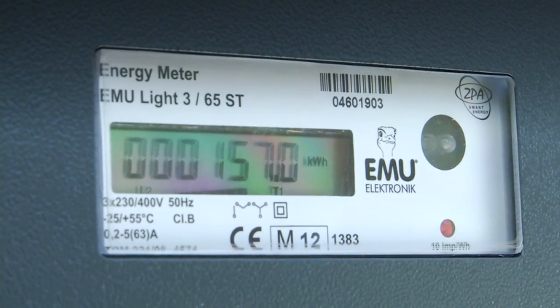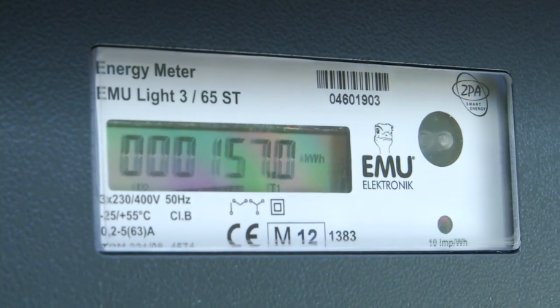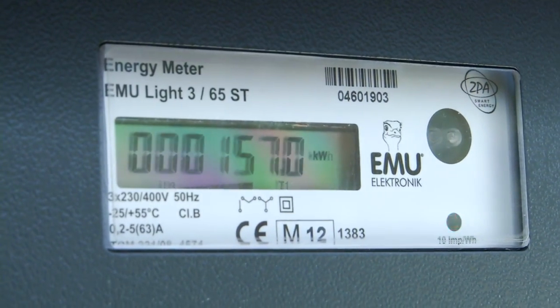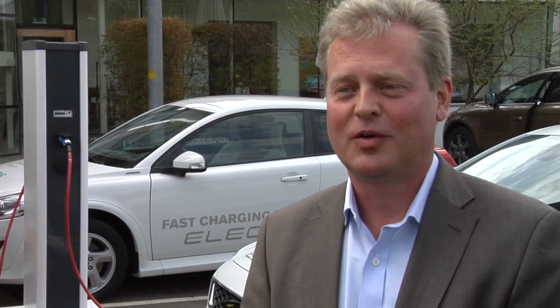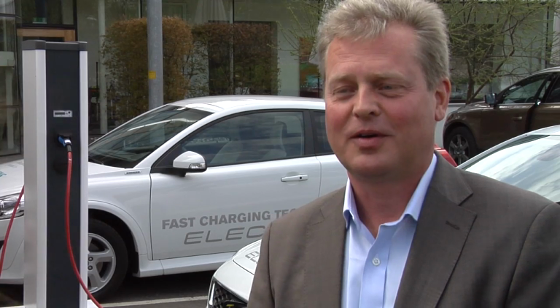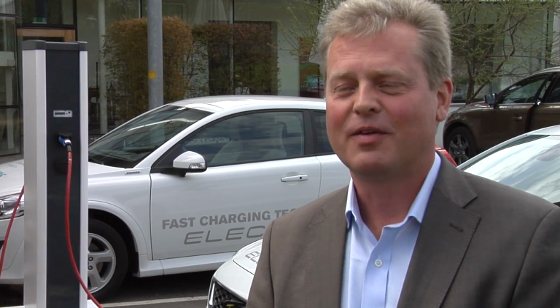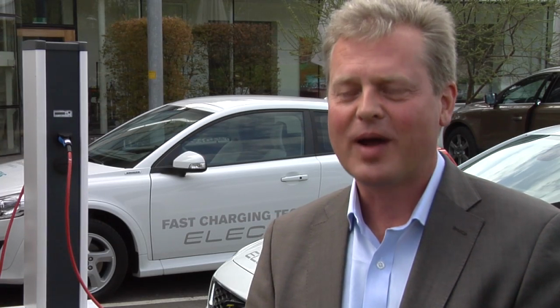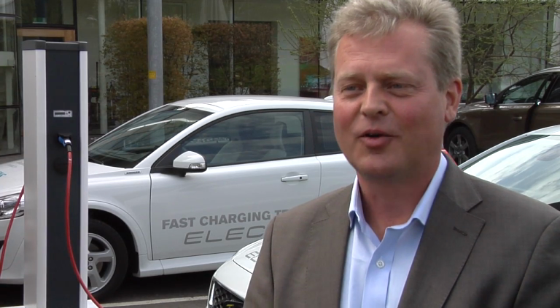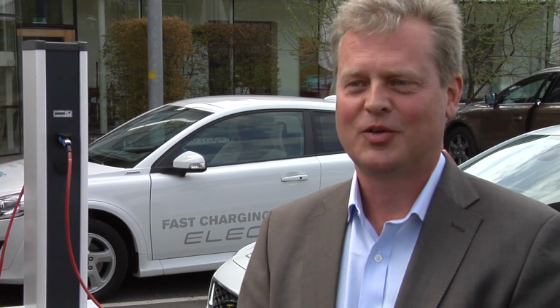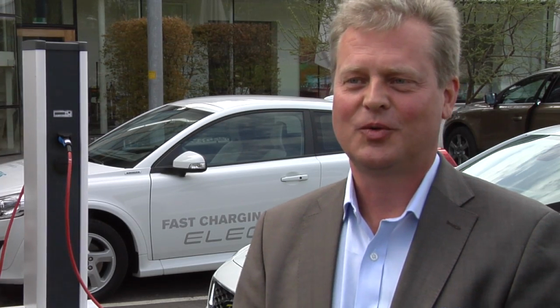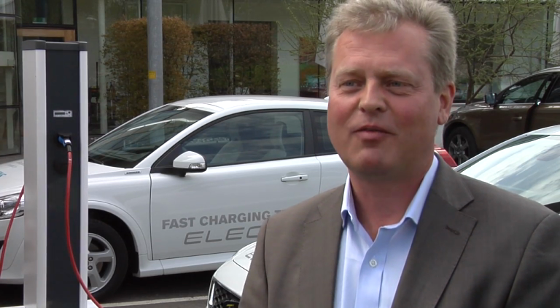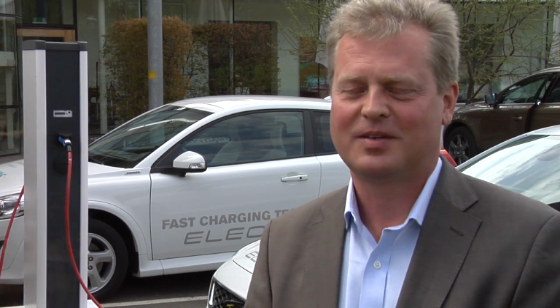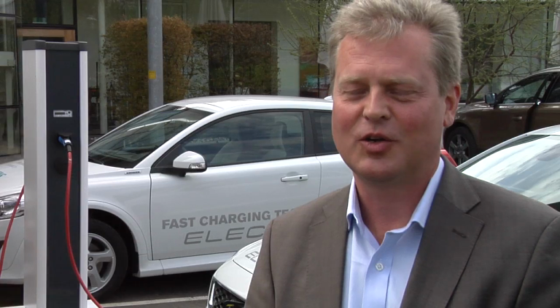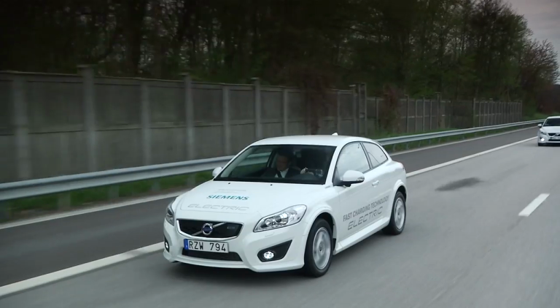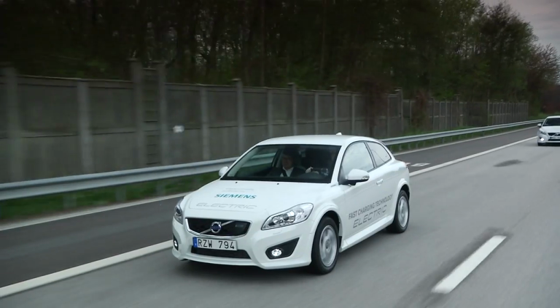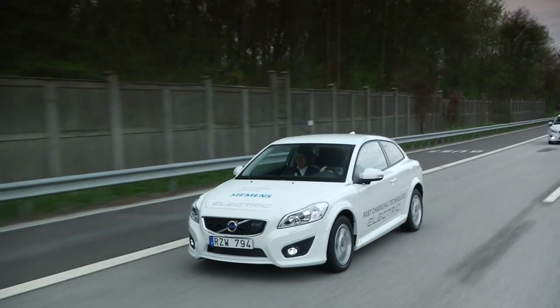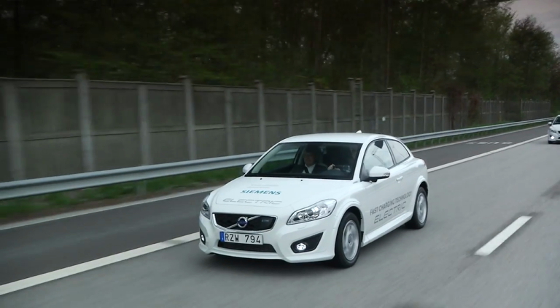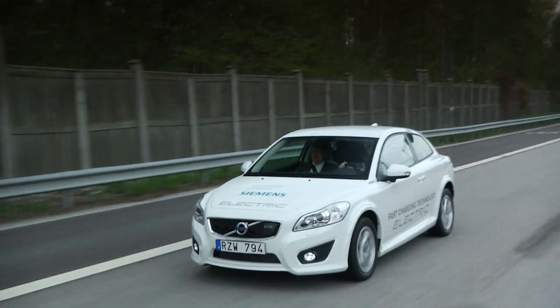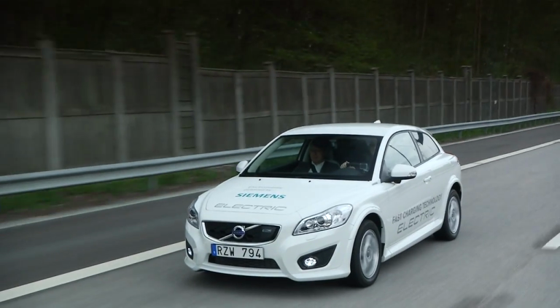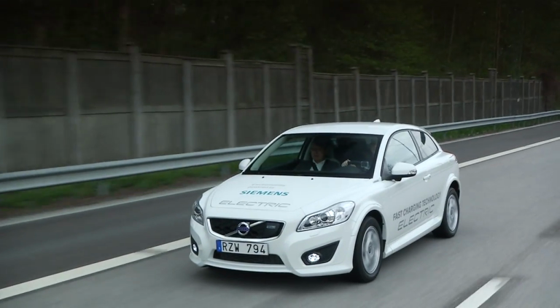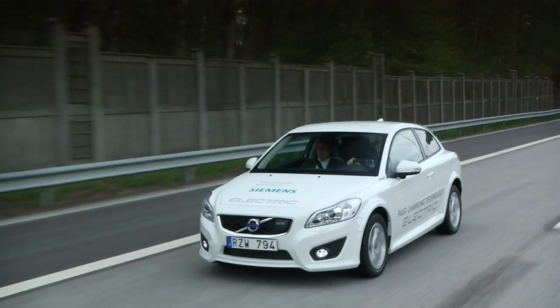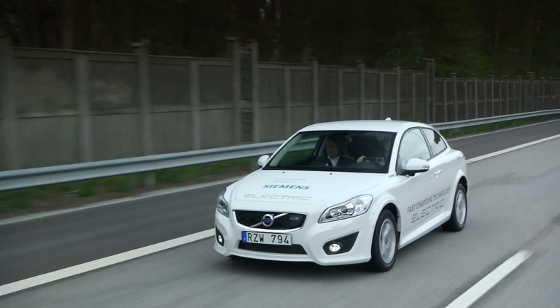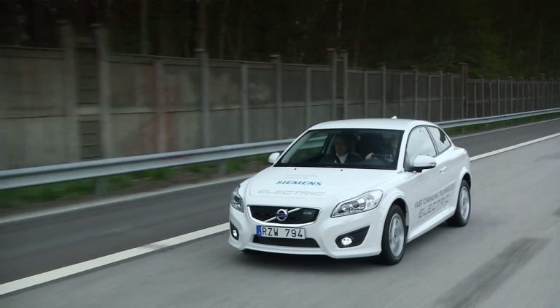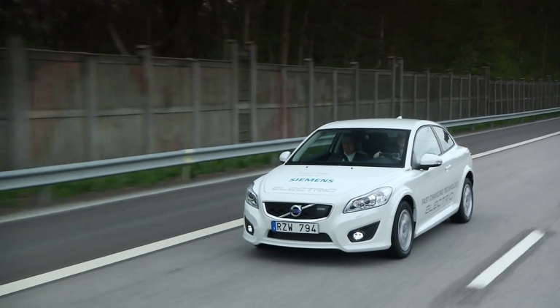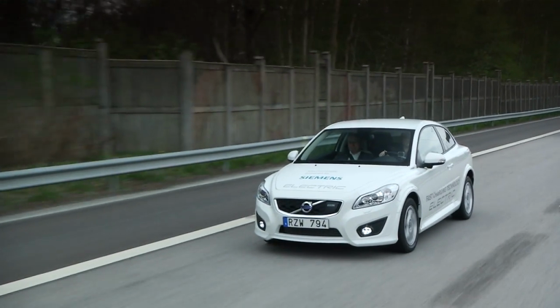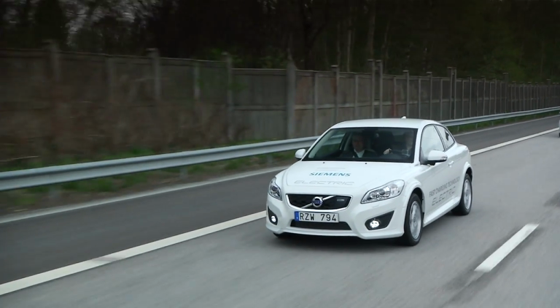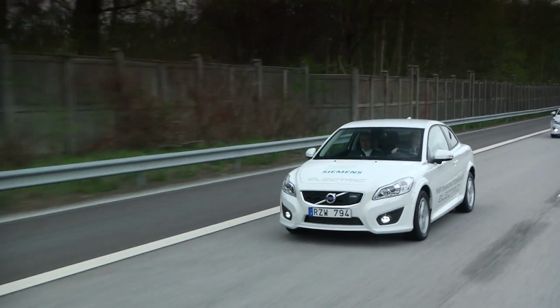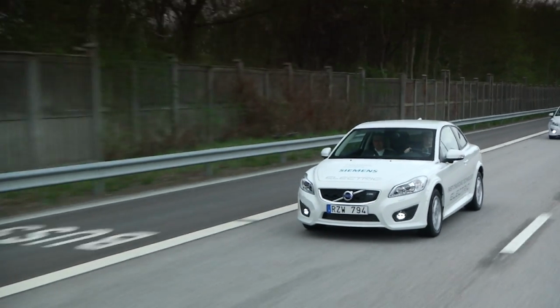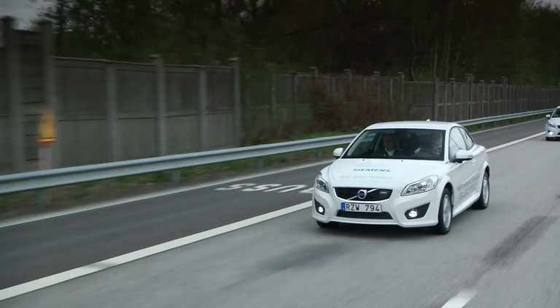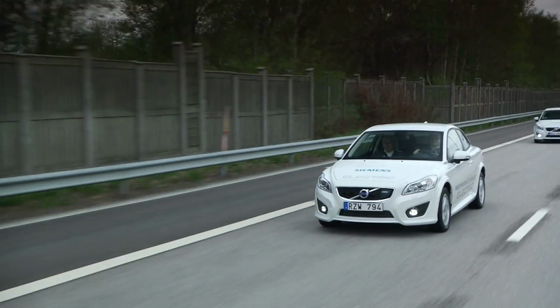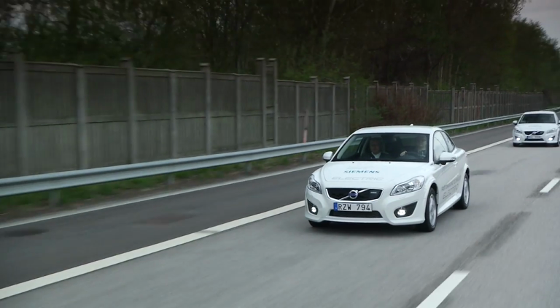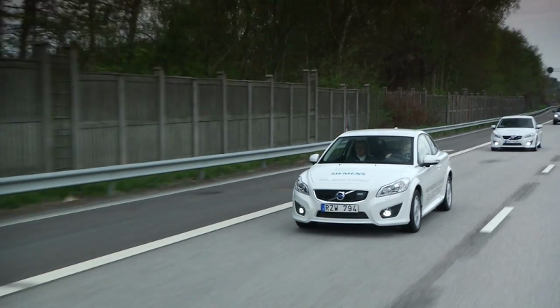Myself and Volvo are very proud to have this technology ready, to have this partnership with Siemens, and we are looking with excitement into the future of electromobility.